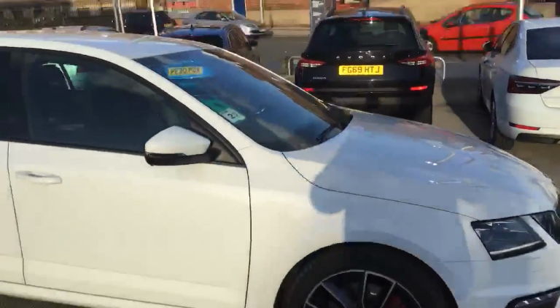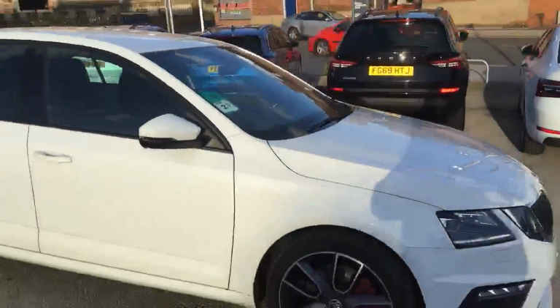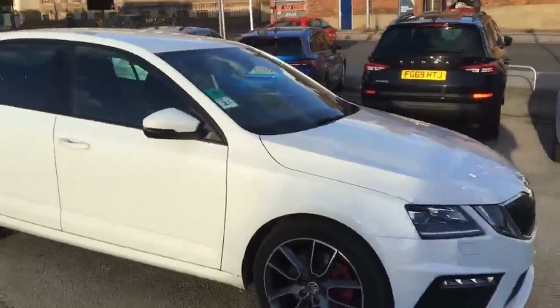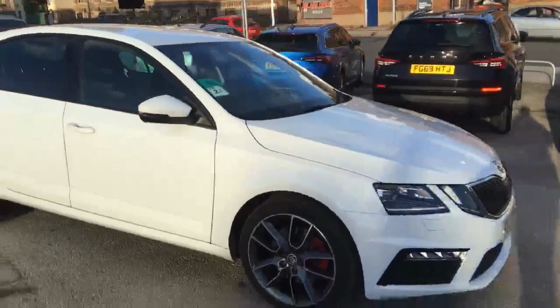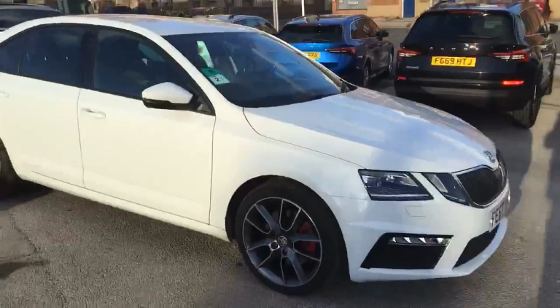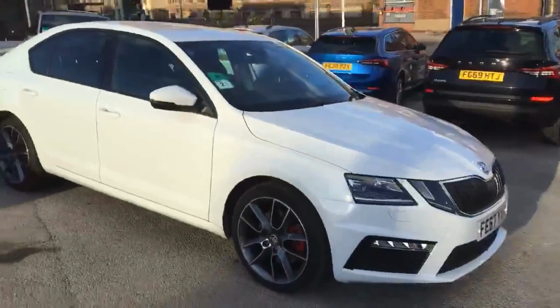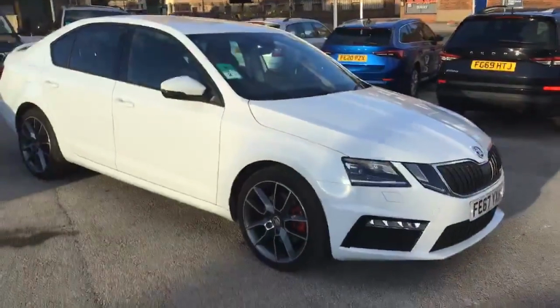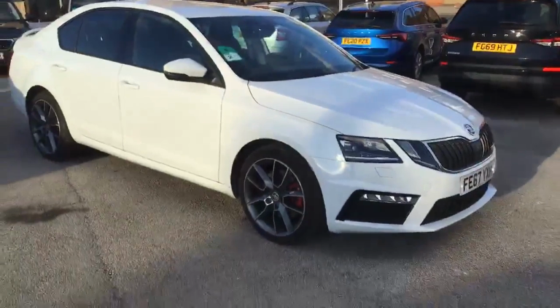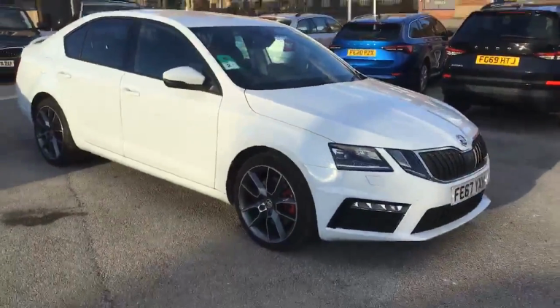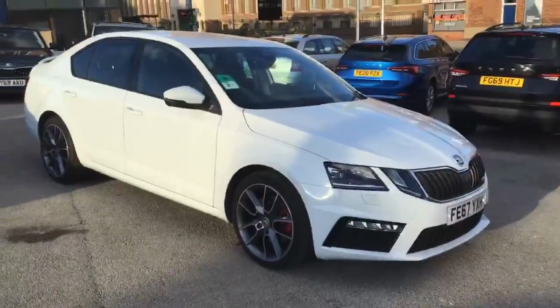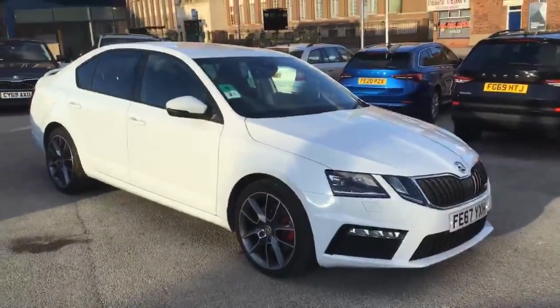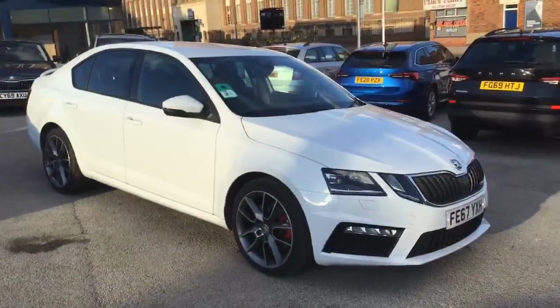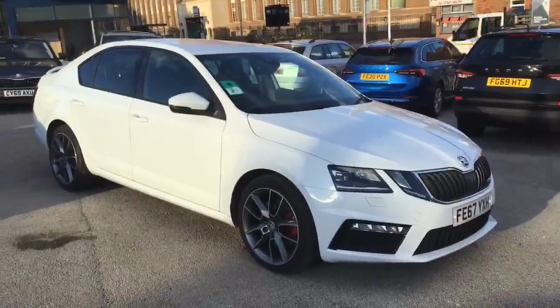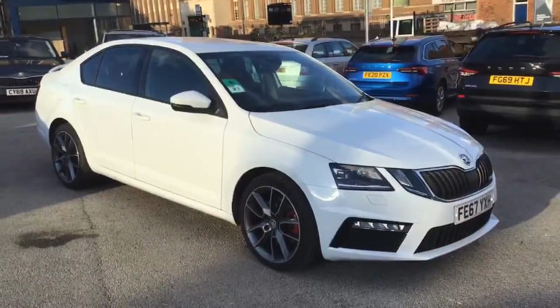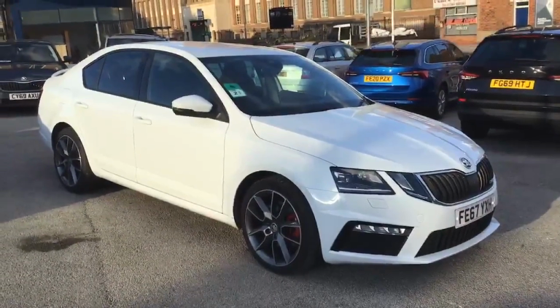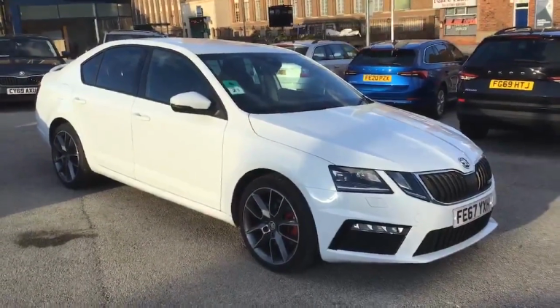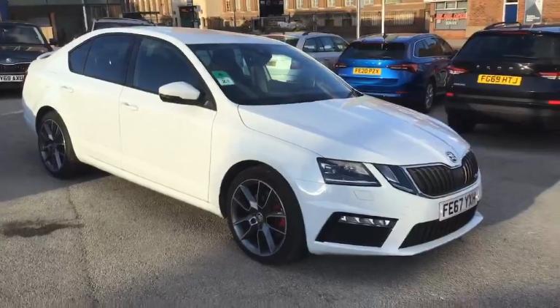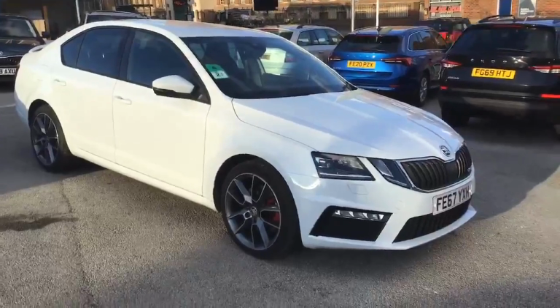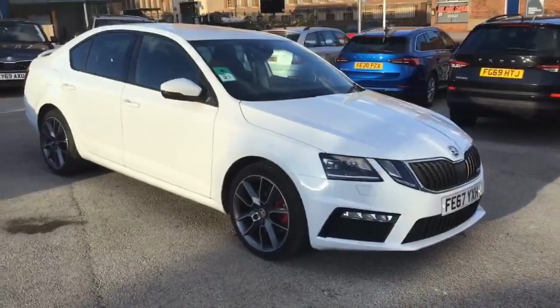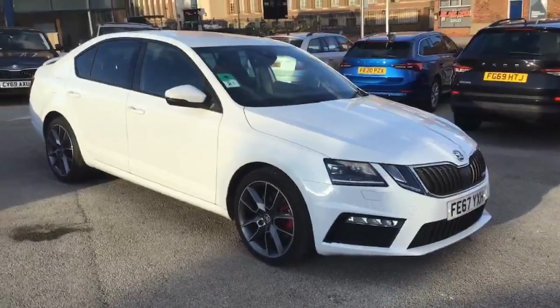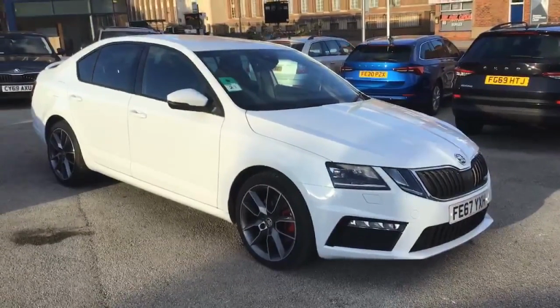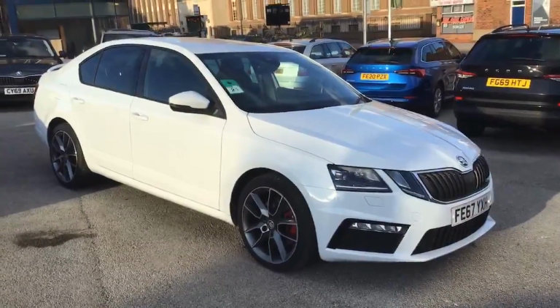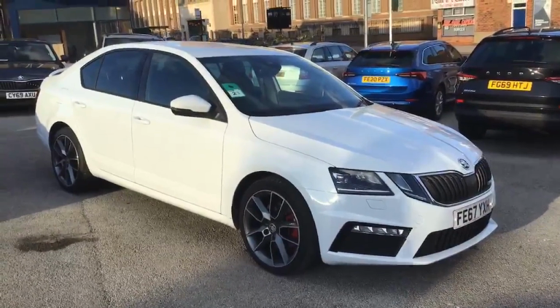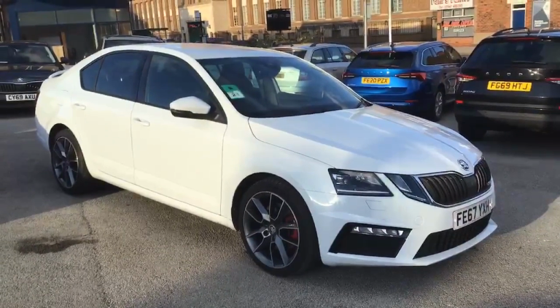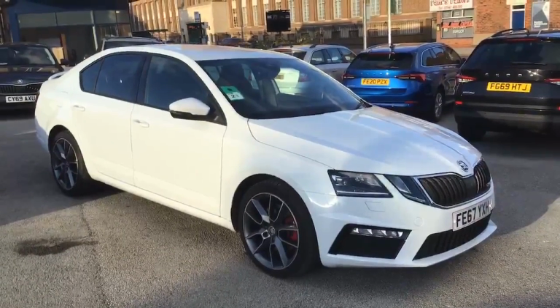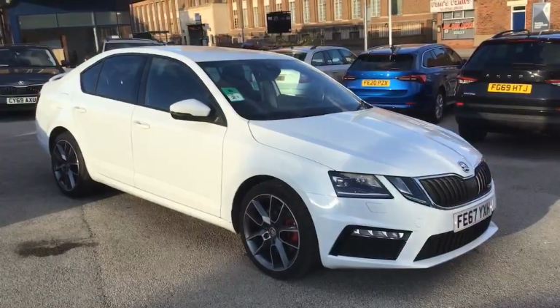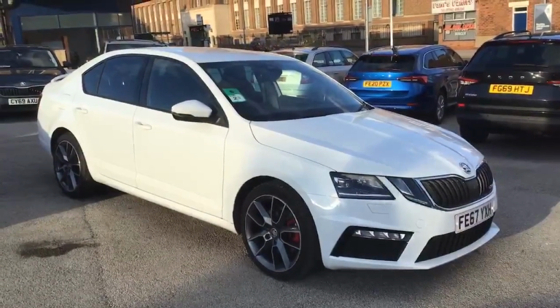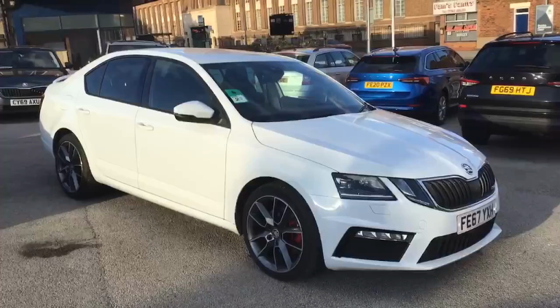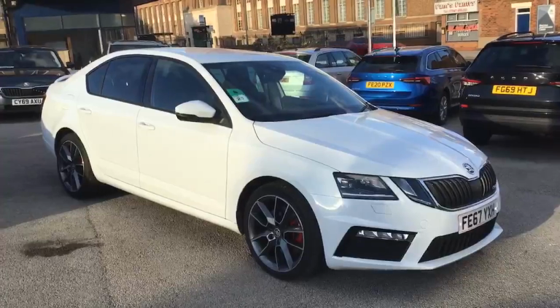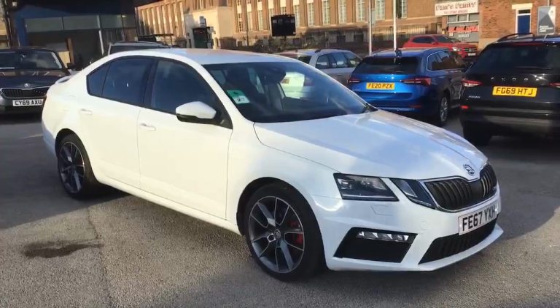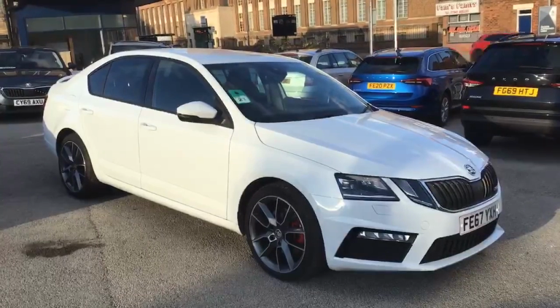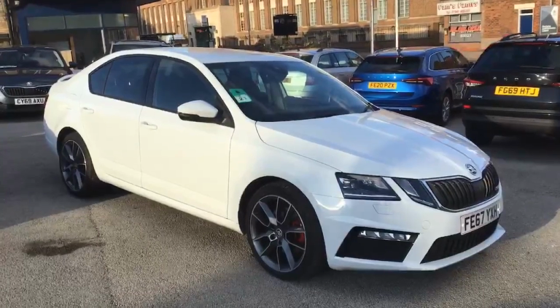I hope this video has been useful. For more information on this fantastic car or to arrange a test drive, please contact one of the team here at Marshall Skoda Nottingham on 015 920 2355. We look forward to speaking to you soon. Bye bye.